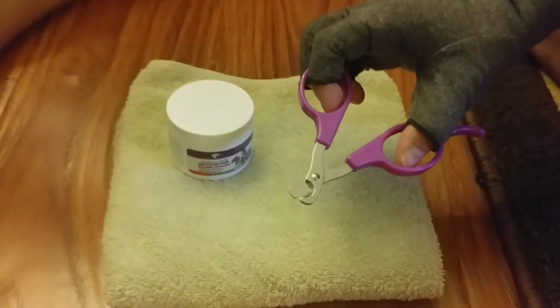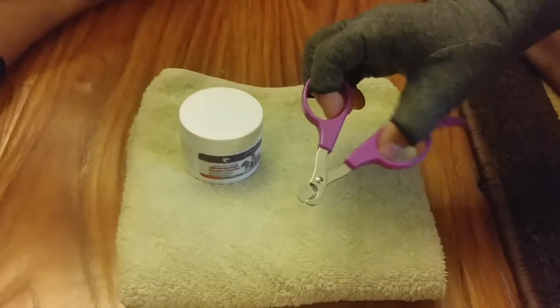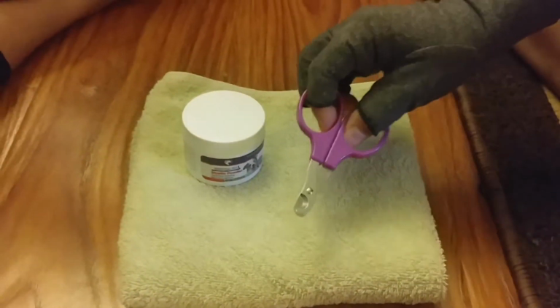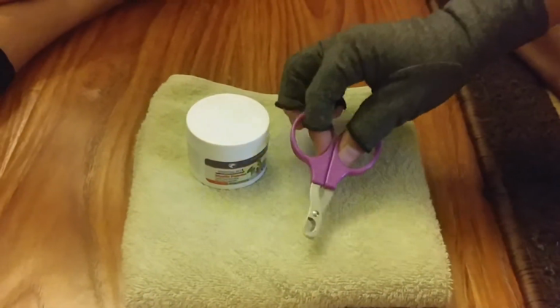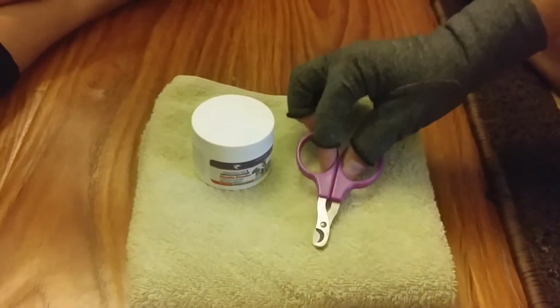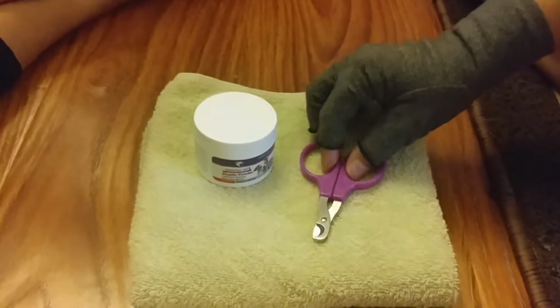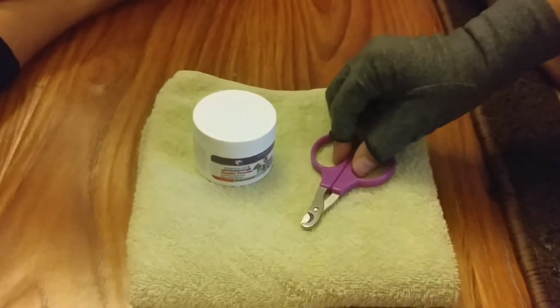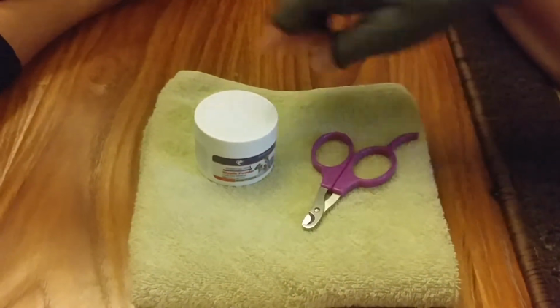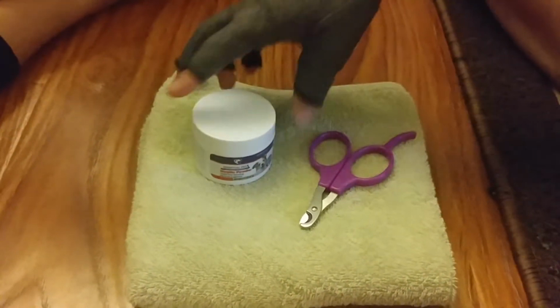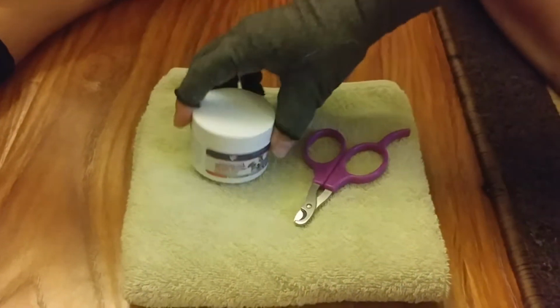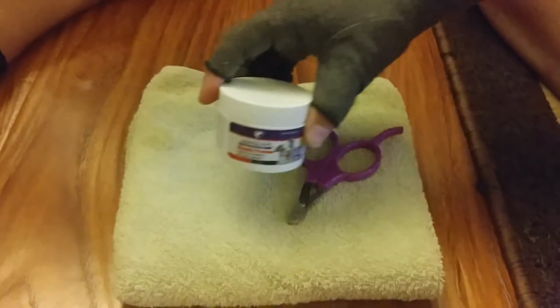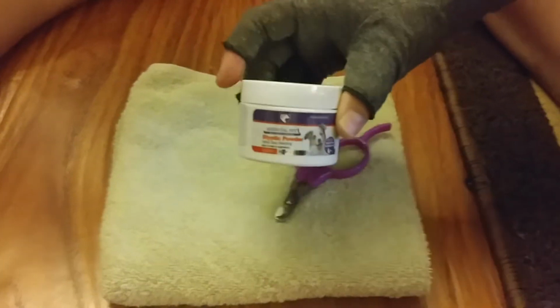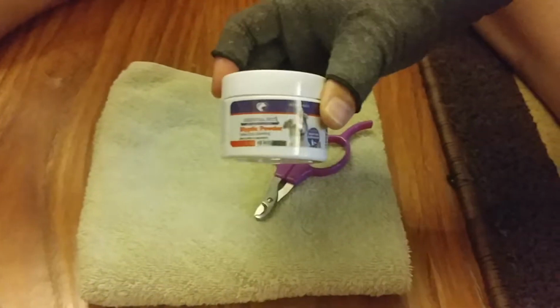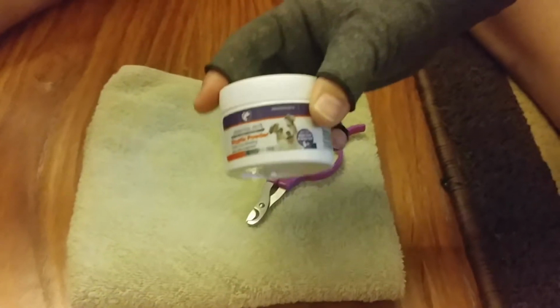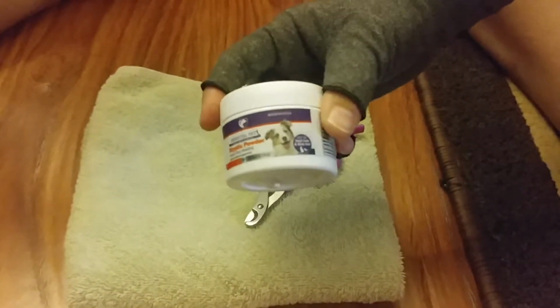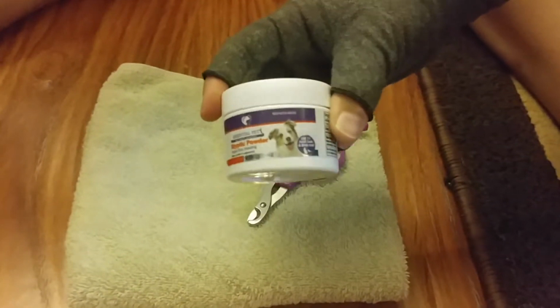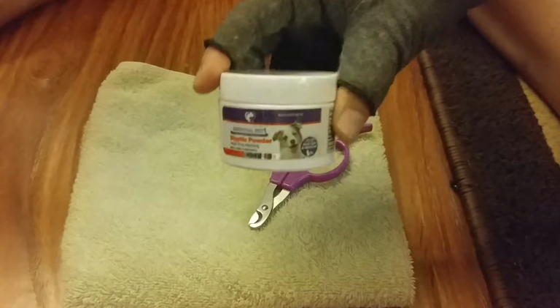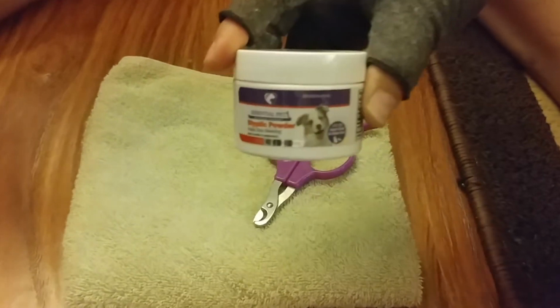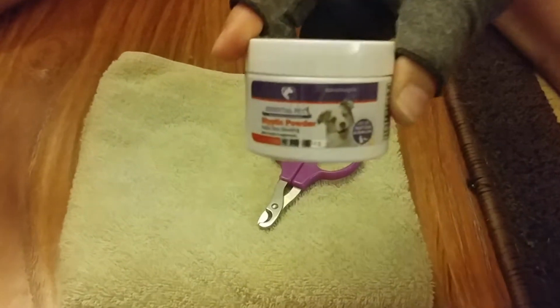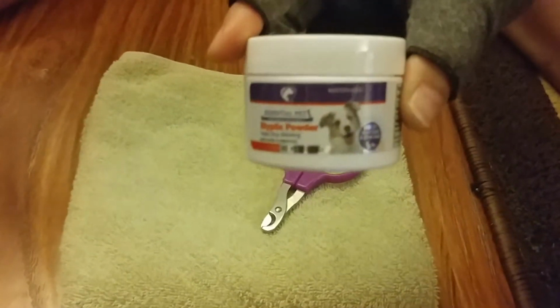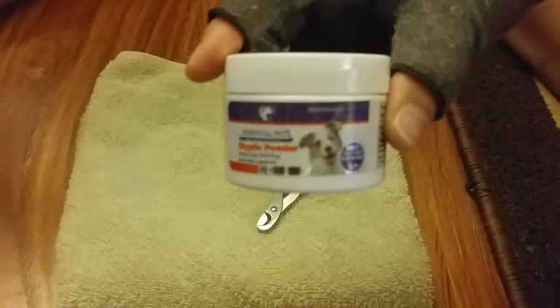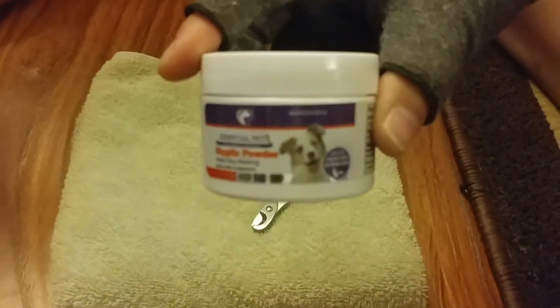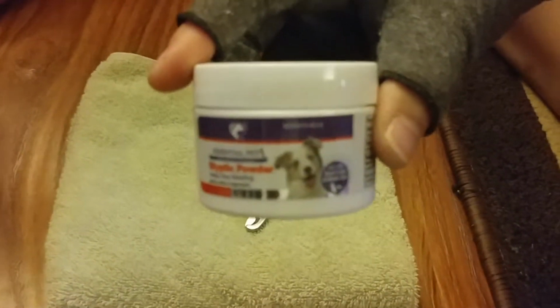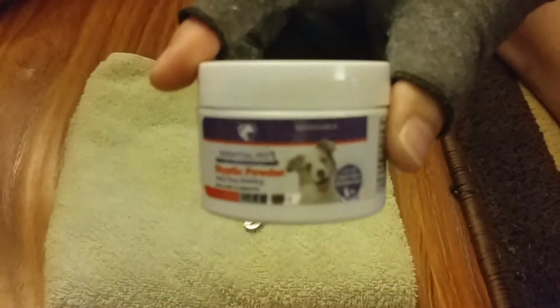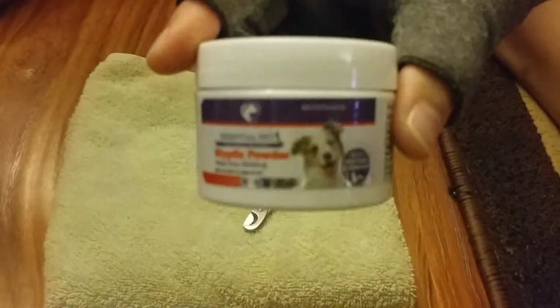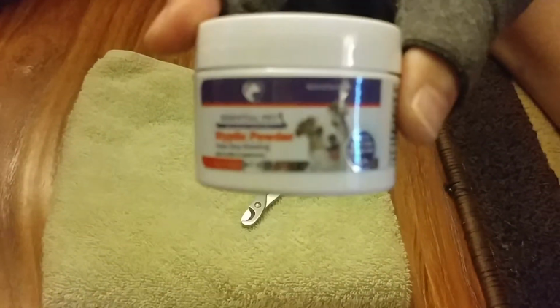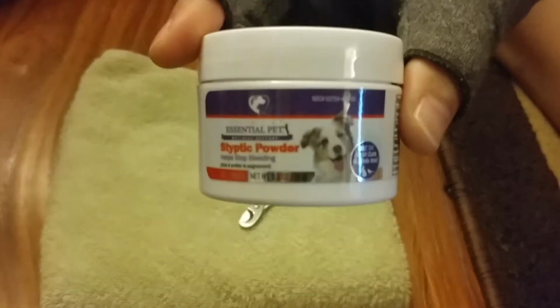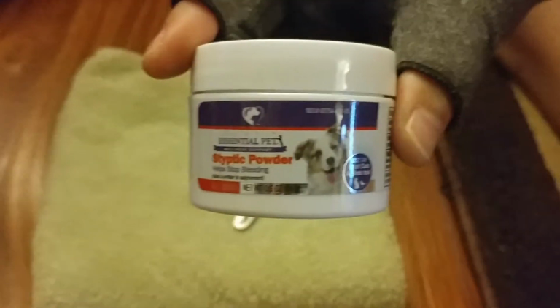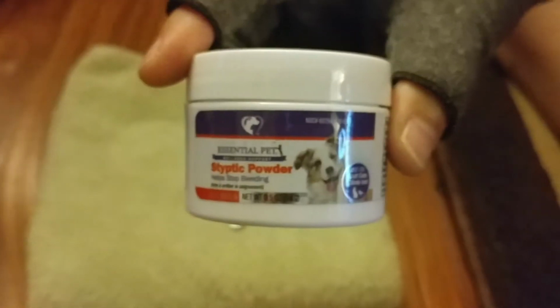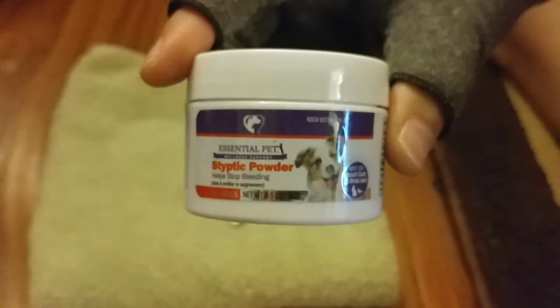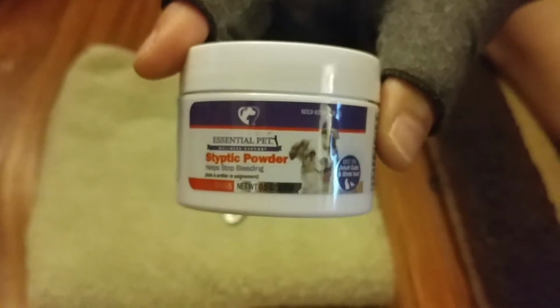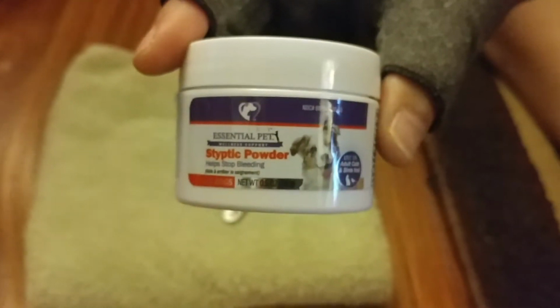Next, you need powder. If you accidentally cut it wrong and the guinea pig bleeds, you can use this powder to stop the bleeding.